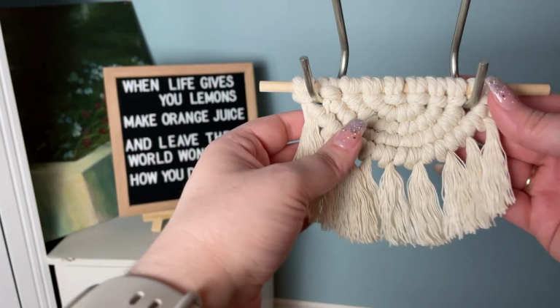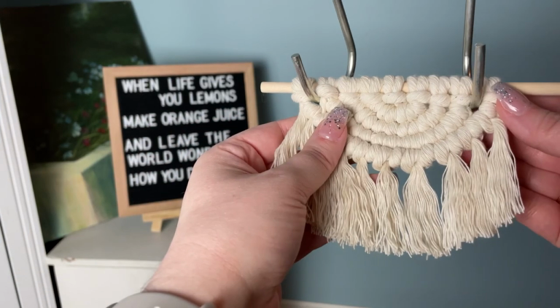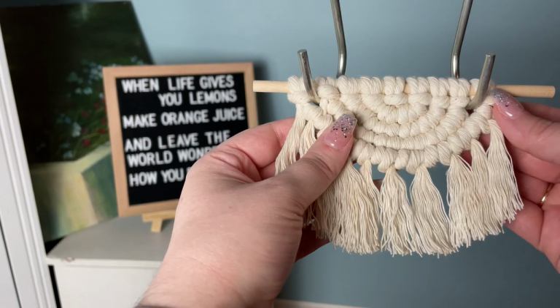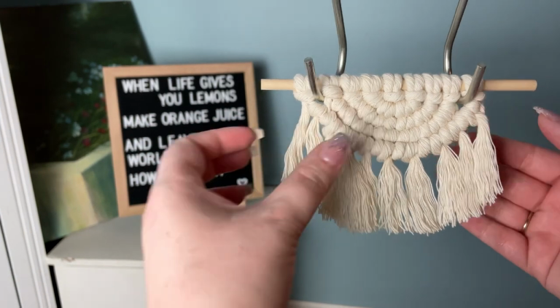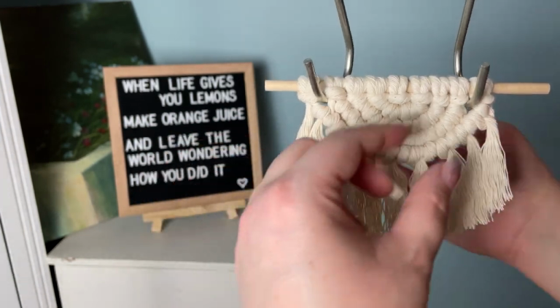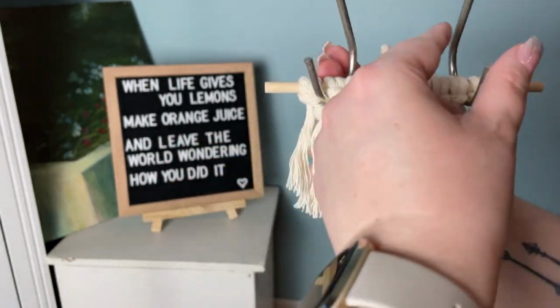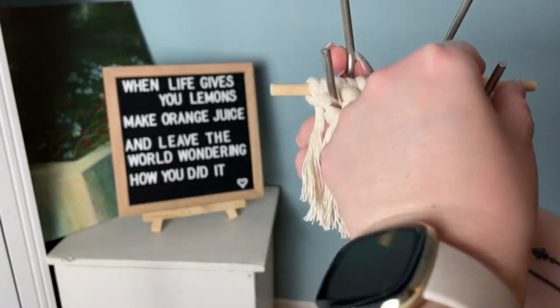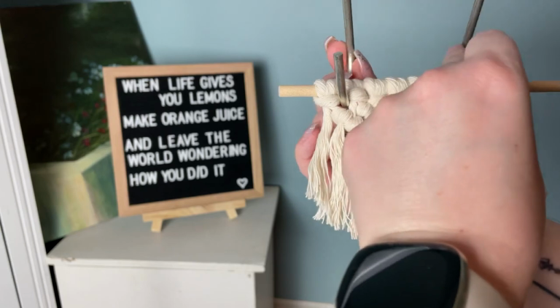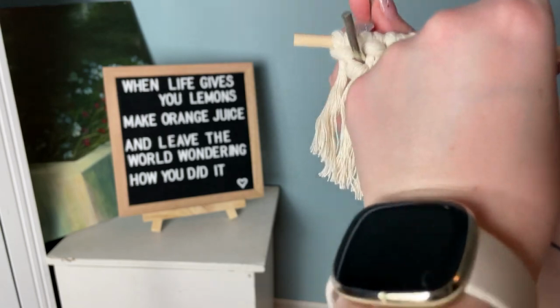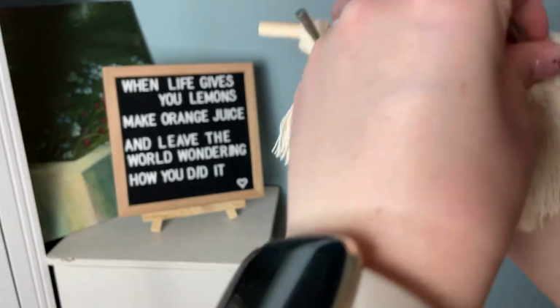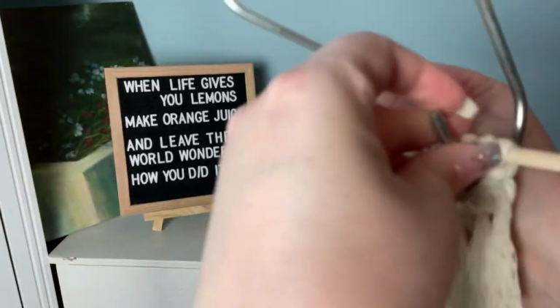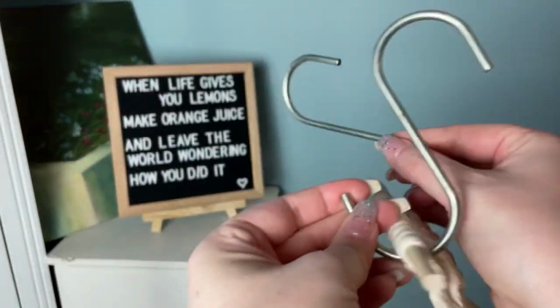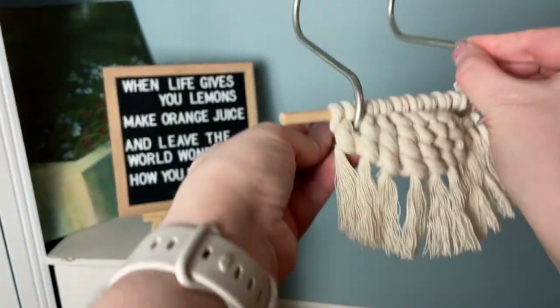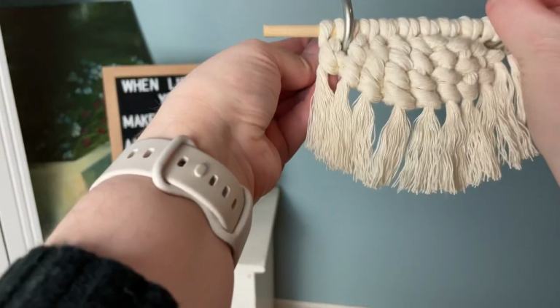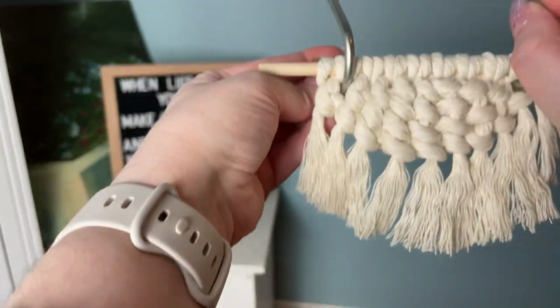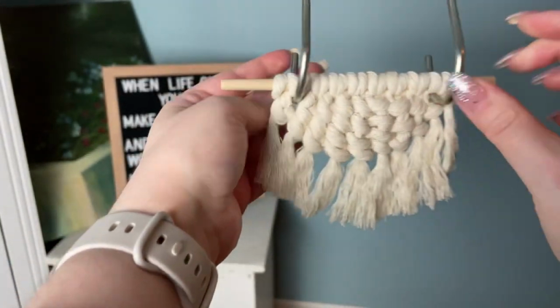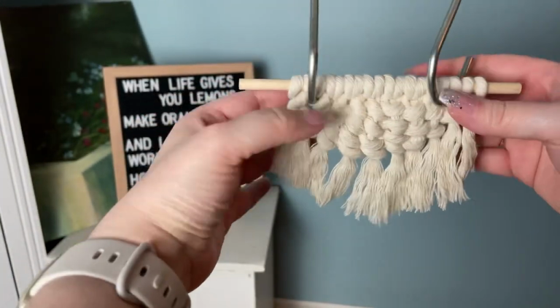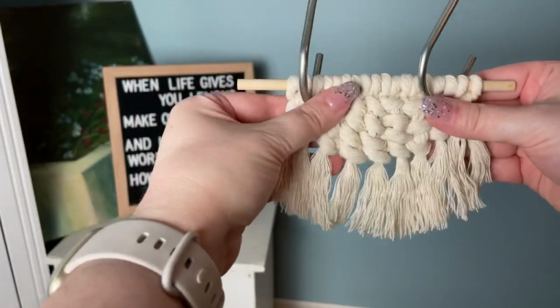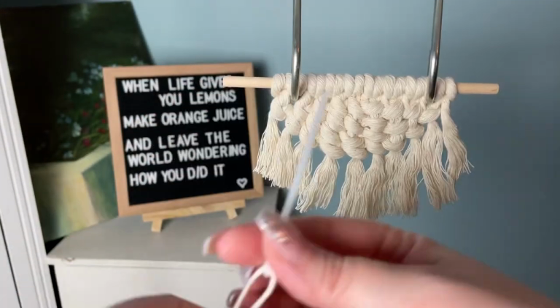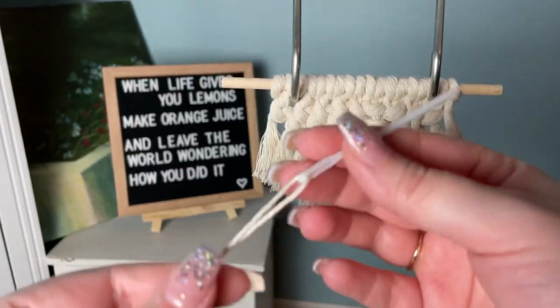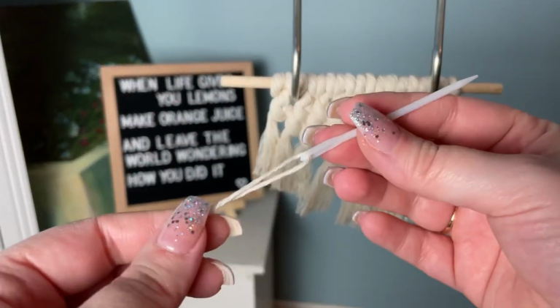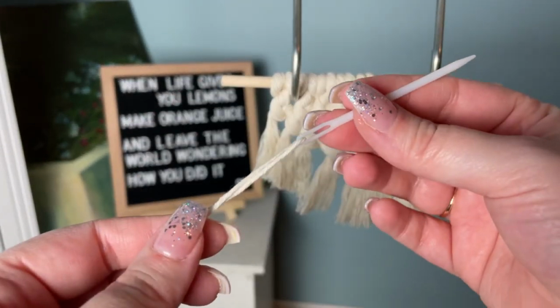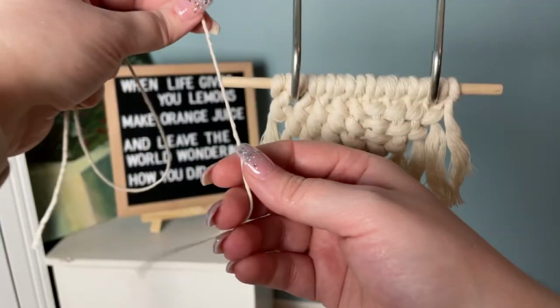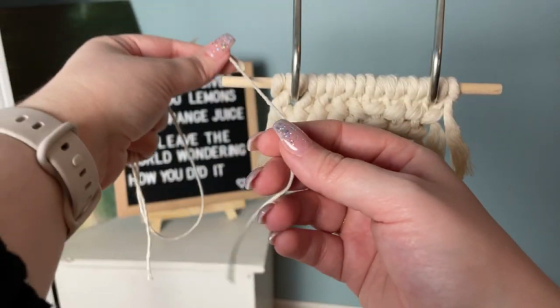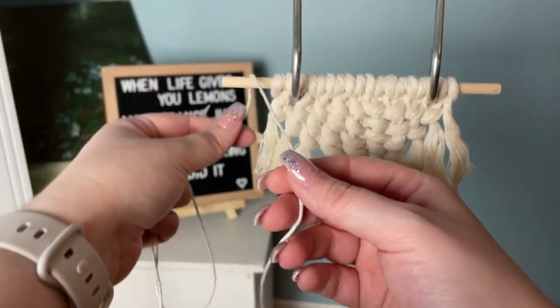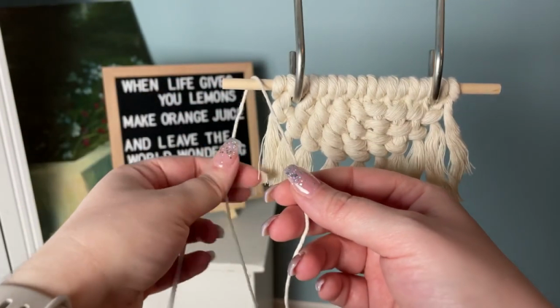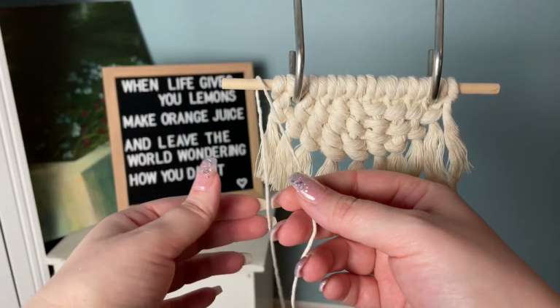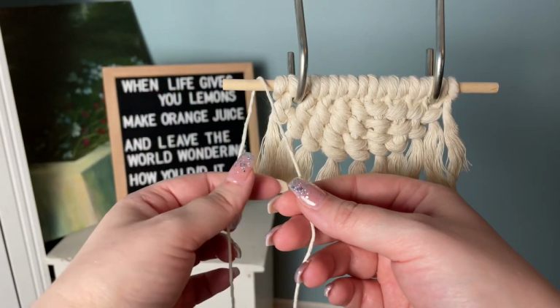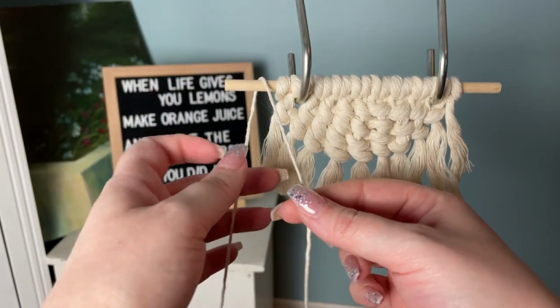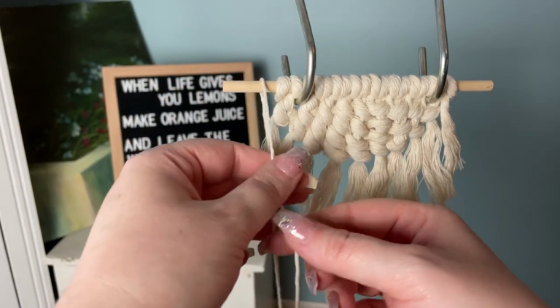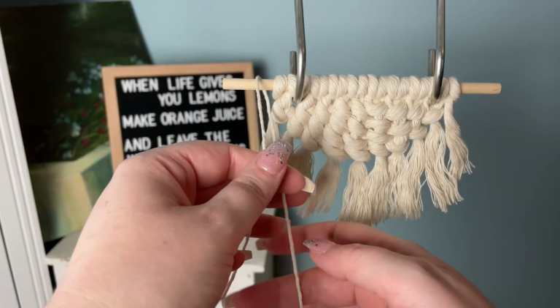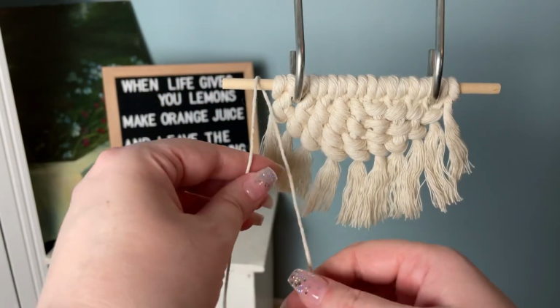The first one is the constrictor knot, which happens to be the most popular one among textile artists. Personally it's not my favorite, but it is a good method so I'm going to show you anyway.